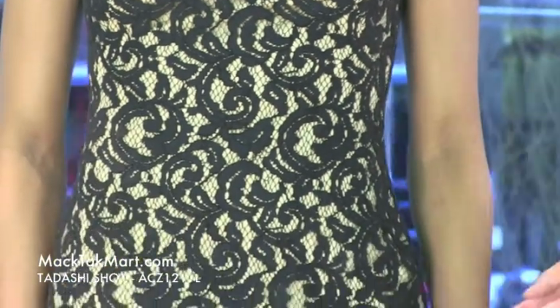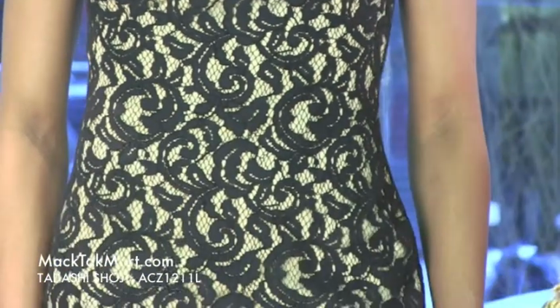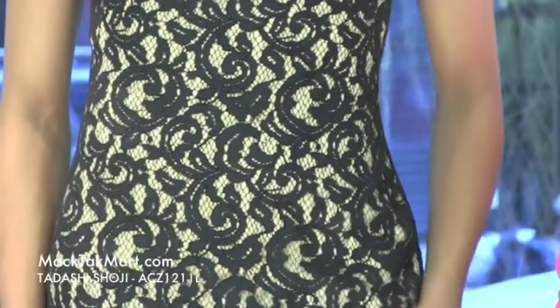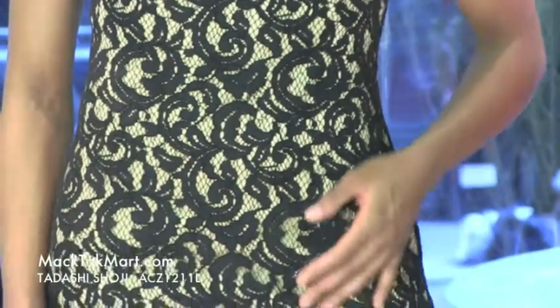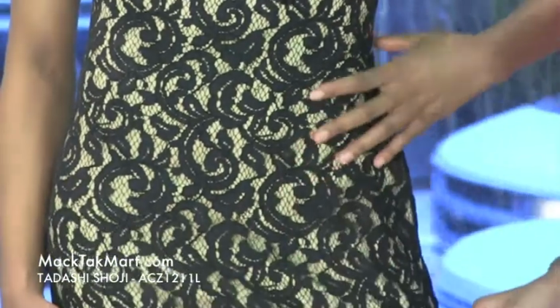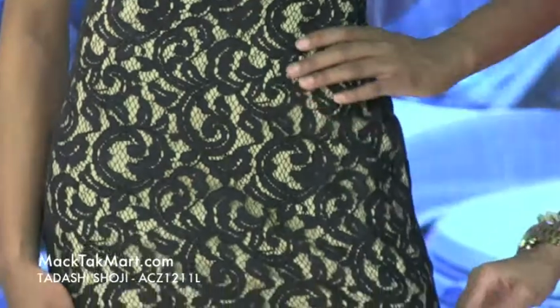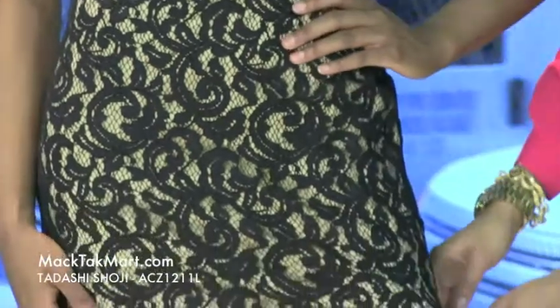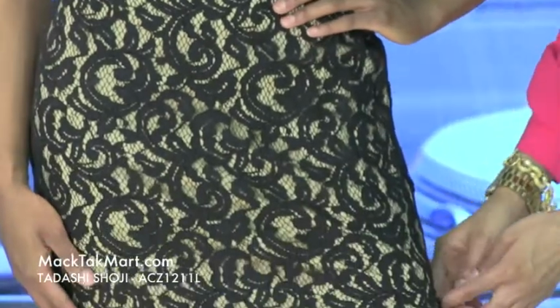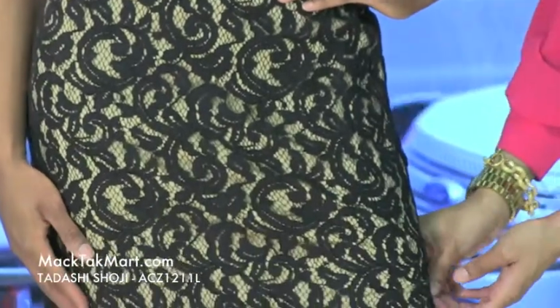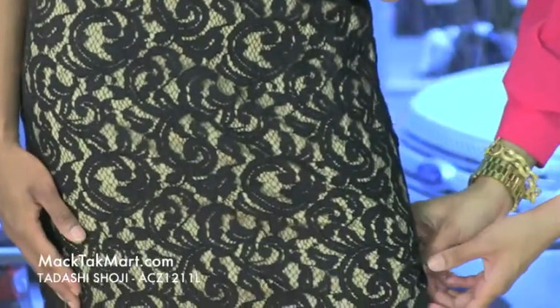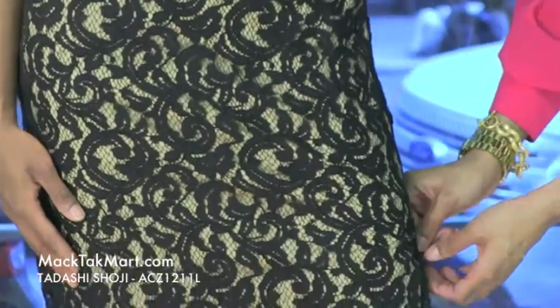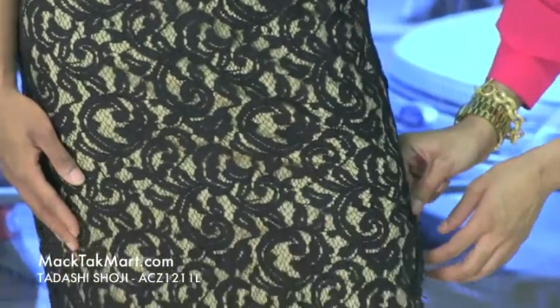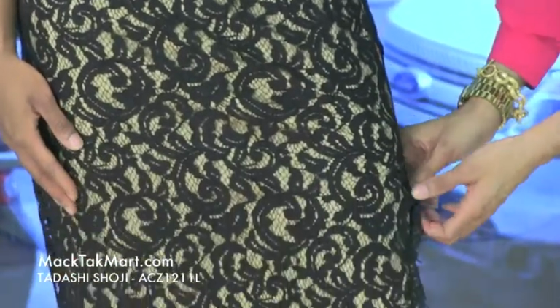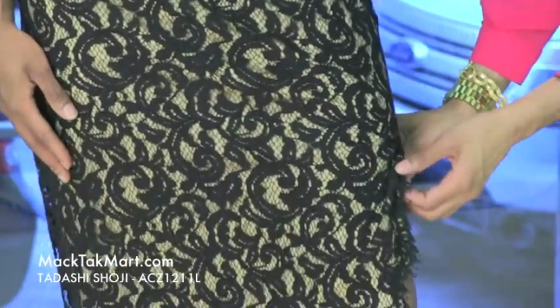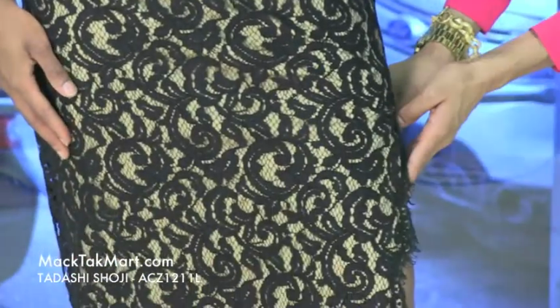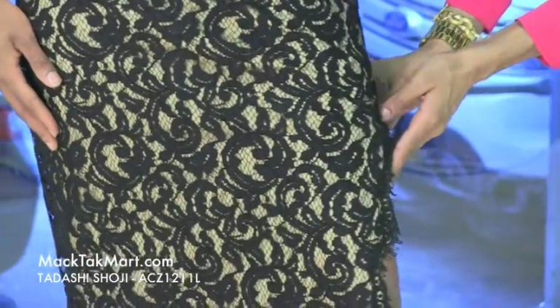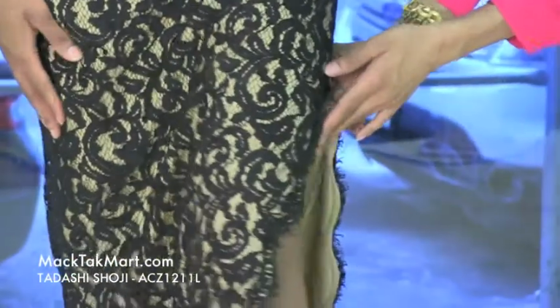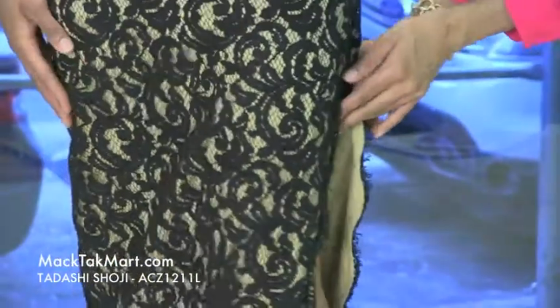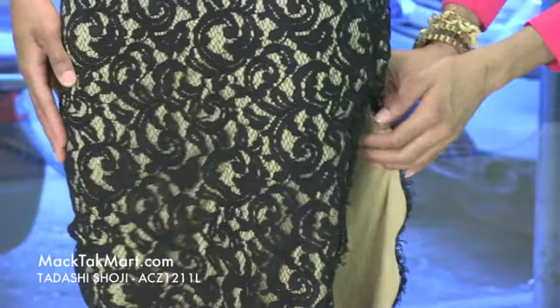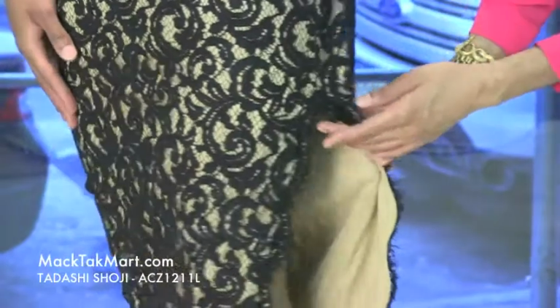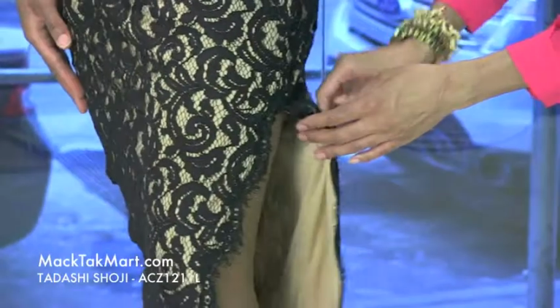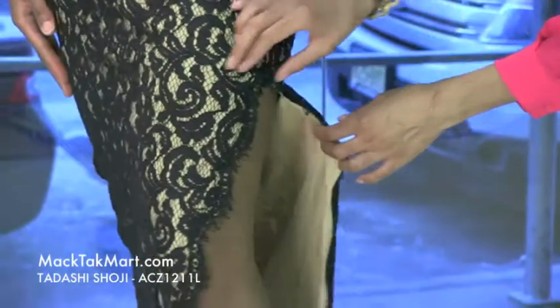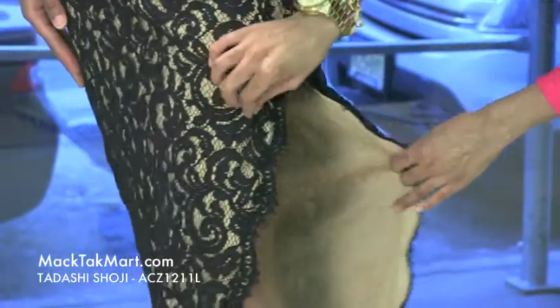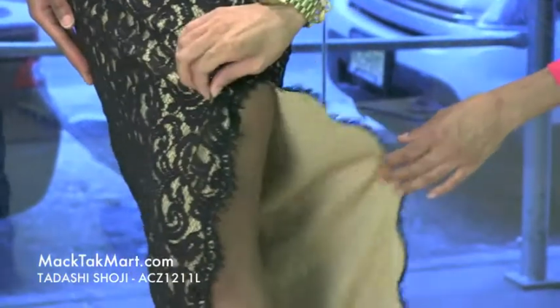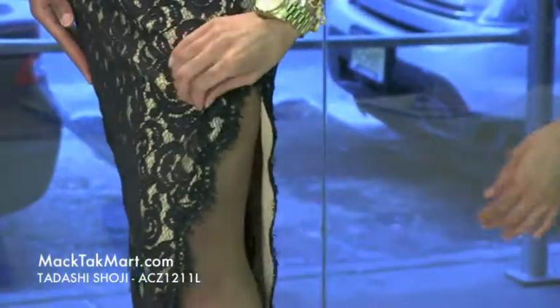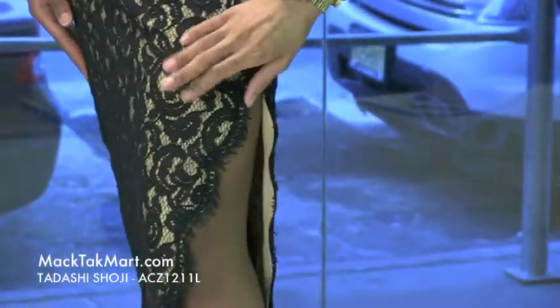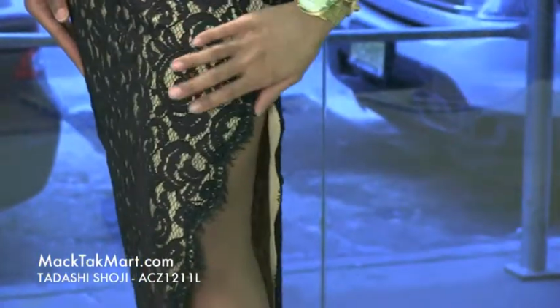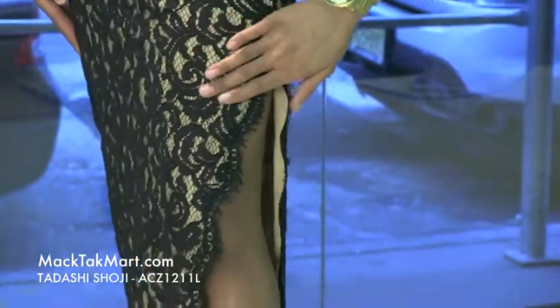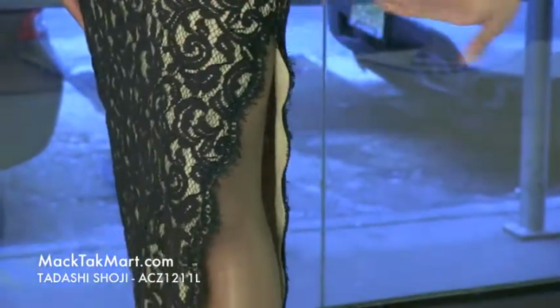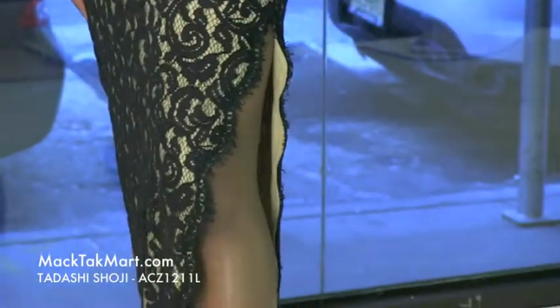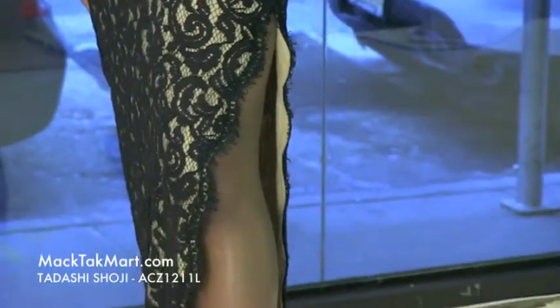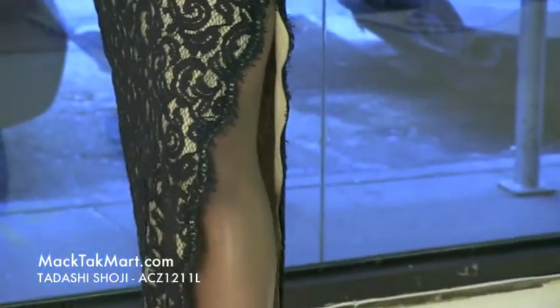As you can see, starting at the midsection of the thigh, there is a gorgeous slit on this dress. The slit is absolutely sexy — it's showing that skin. I love it.